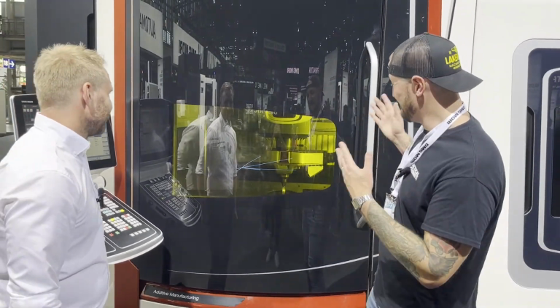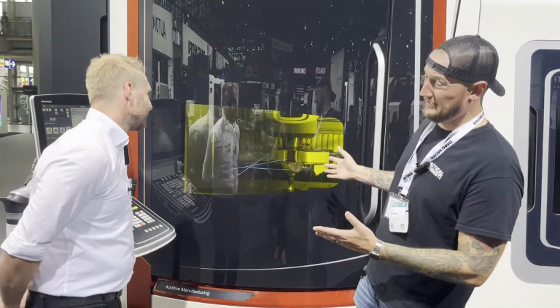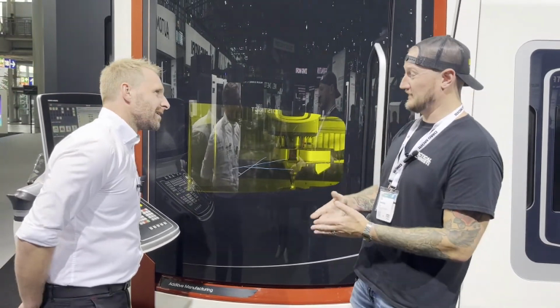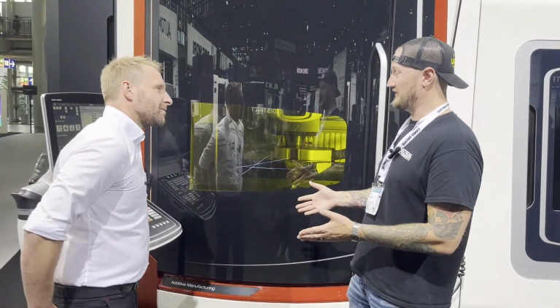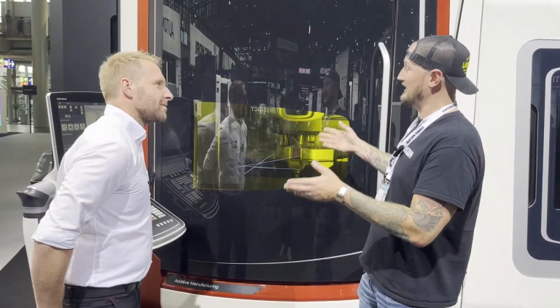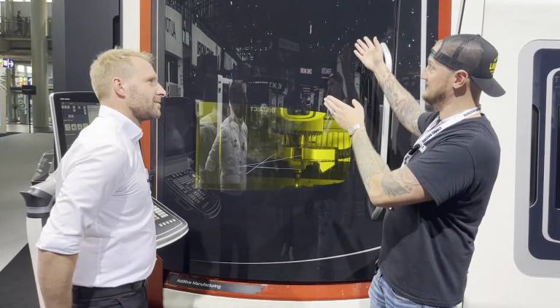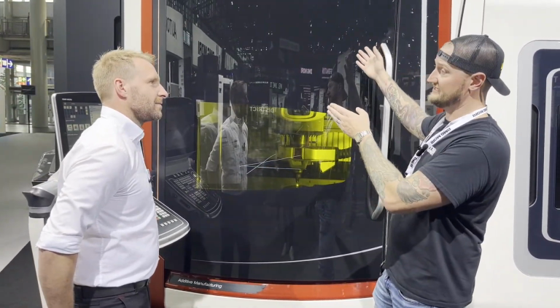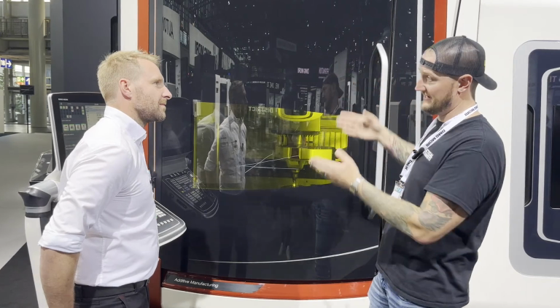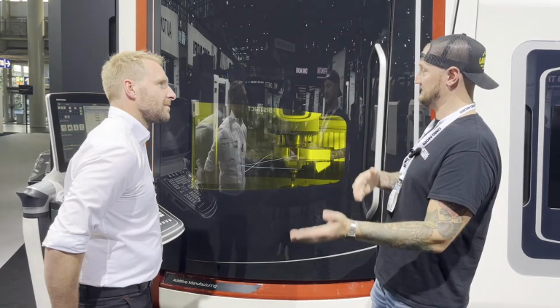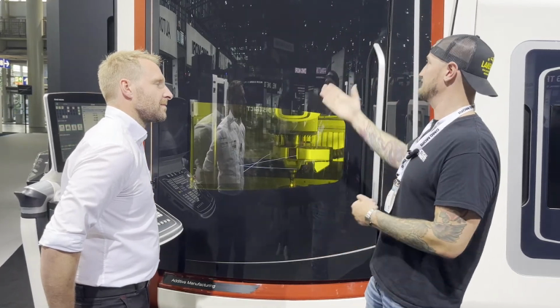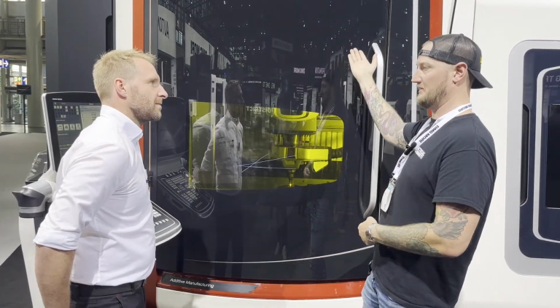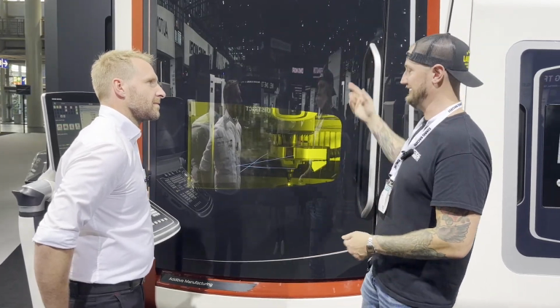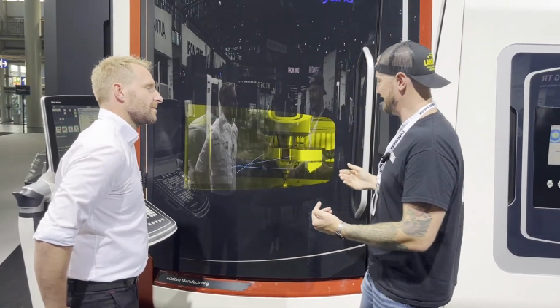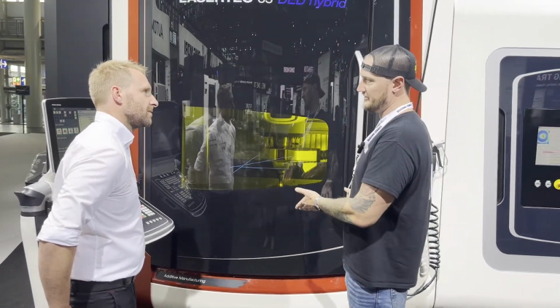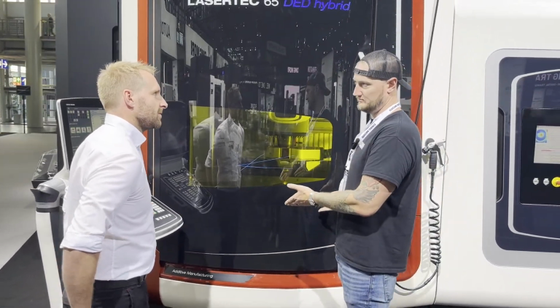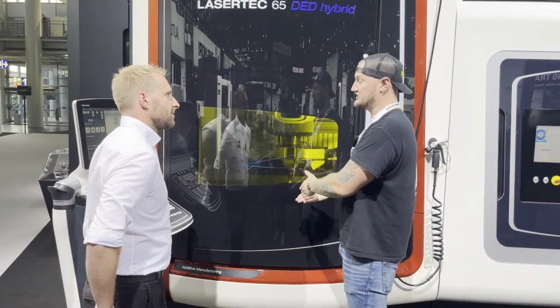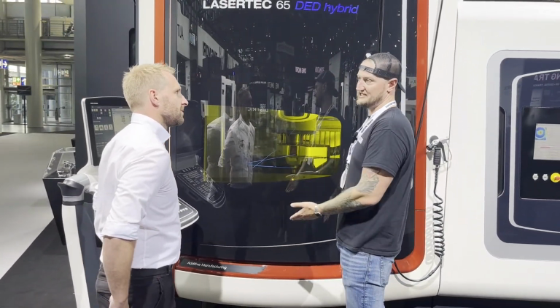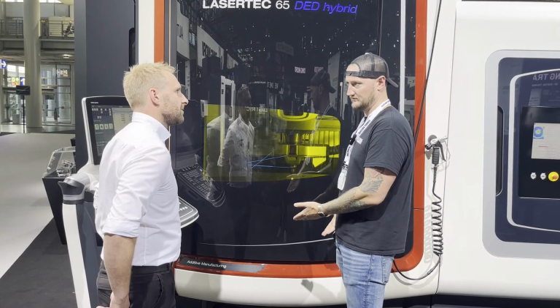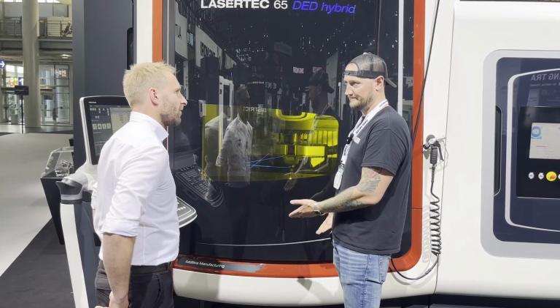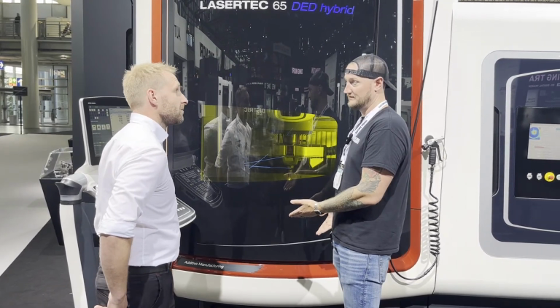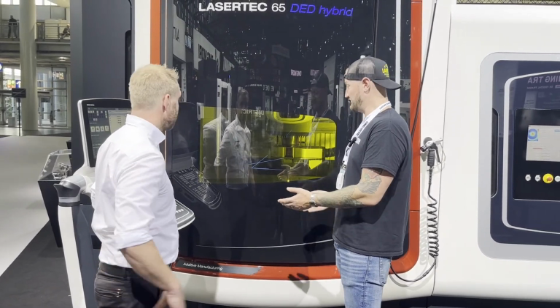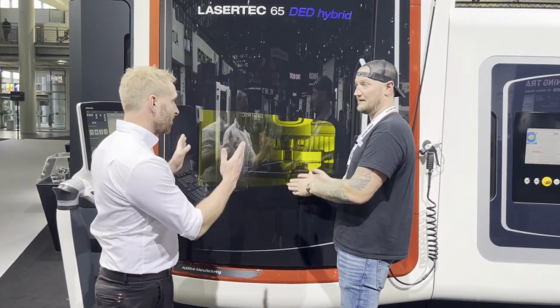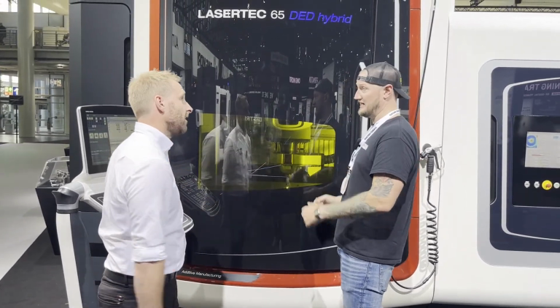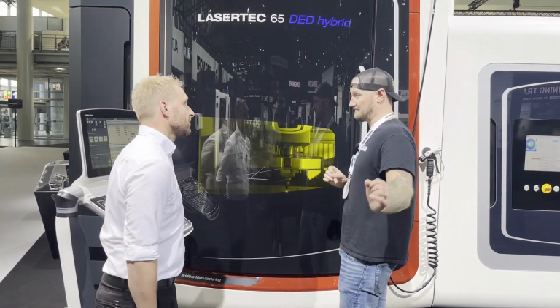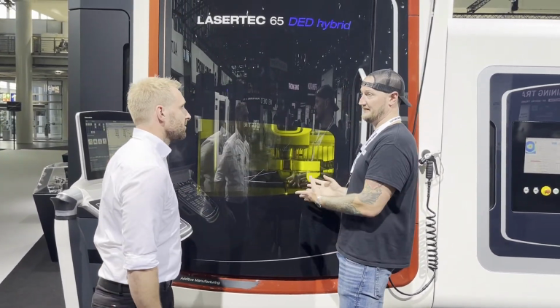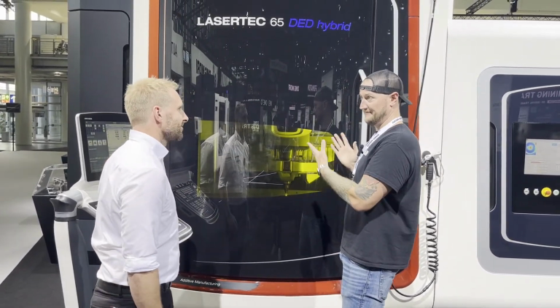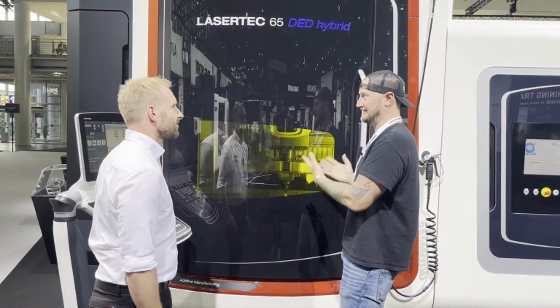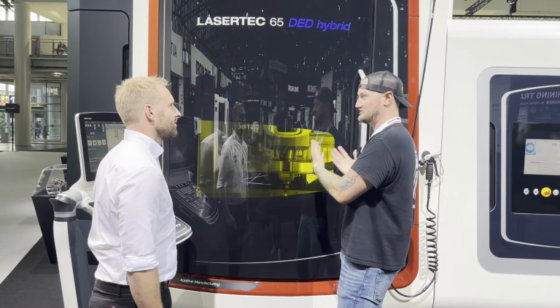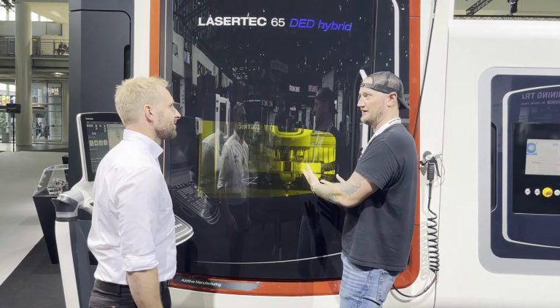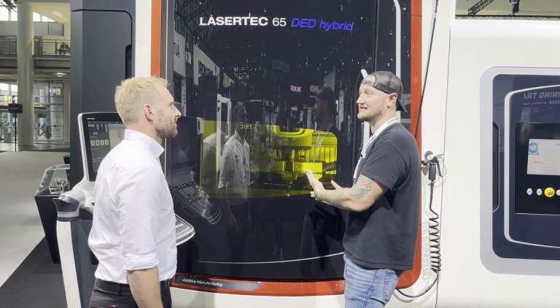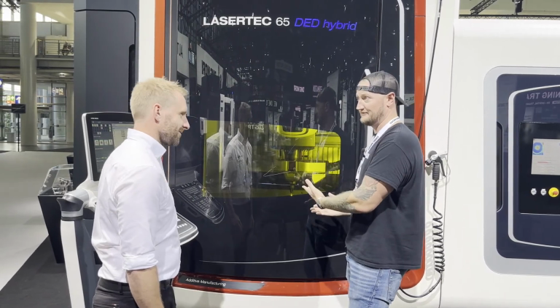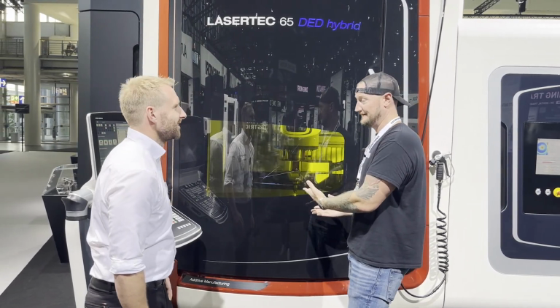The other thing to realize about this is that while it is an additive-subtractive hybrid machine, if you wanted to, you could just use it like a mill. Of course — if you had a job to go in, you could just pop it in. It's still a DMG Mori five-axis mill.